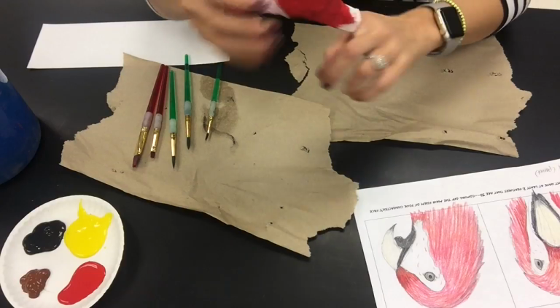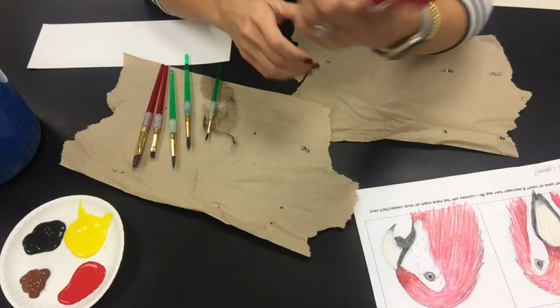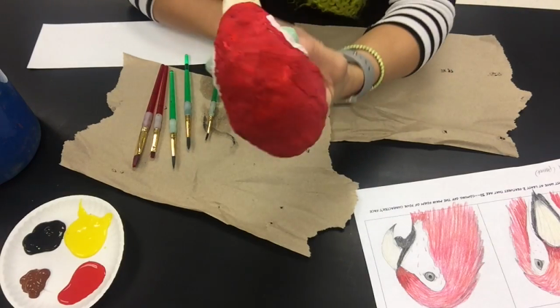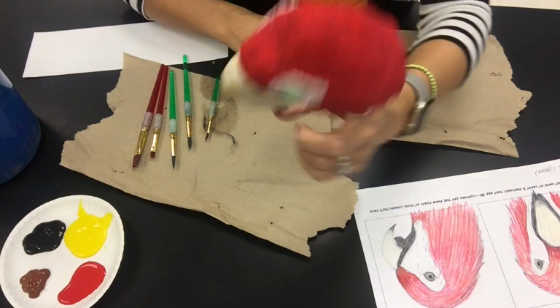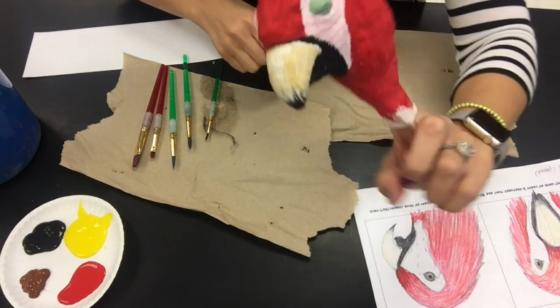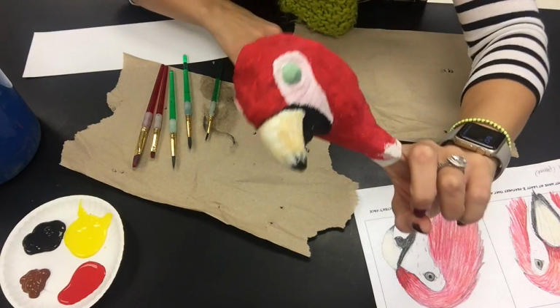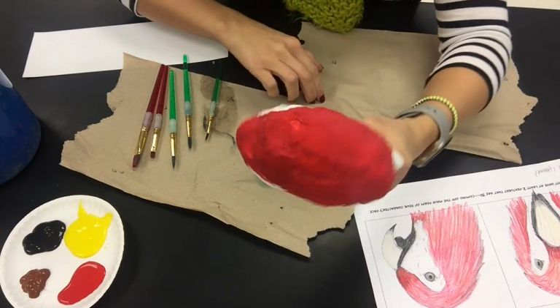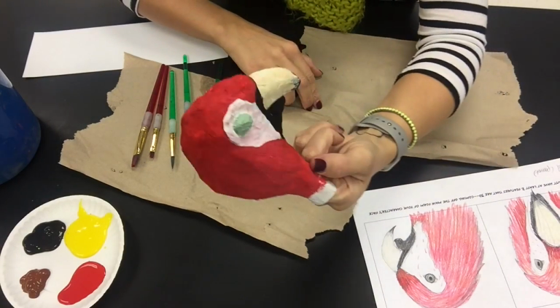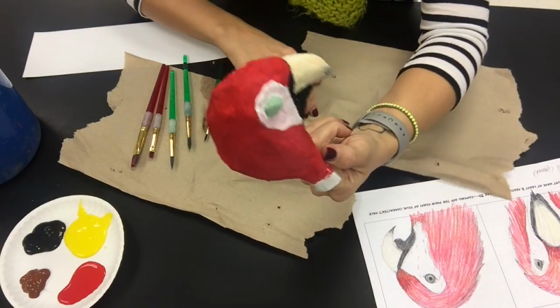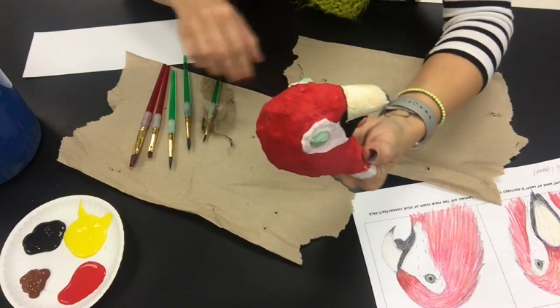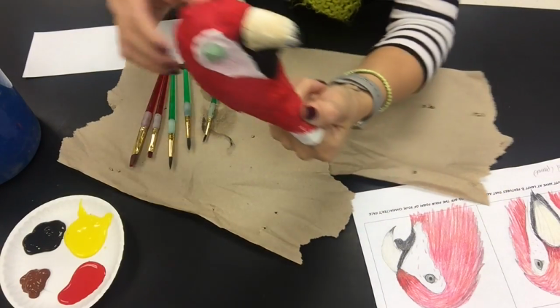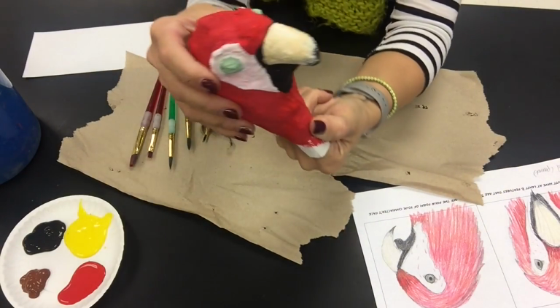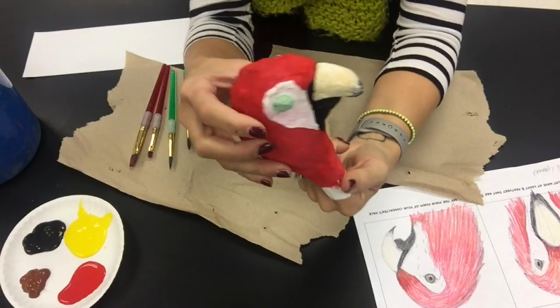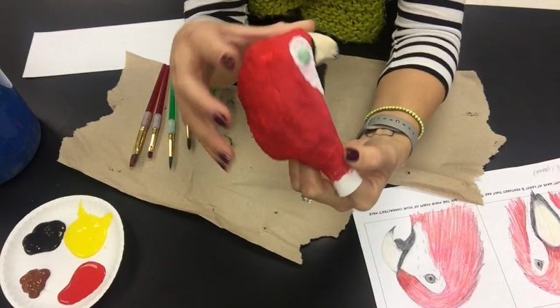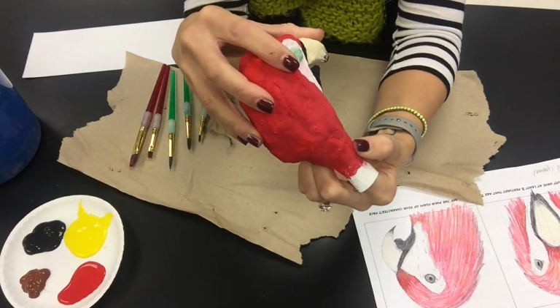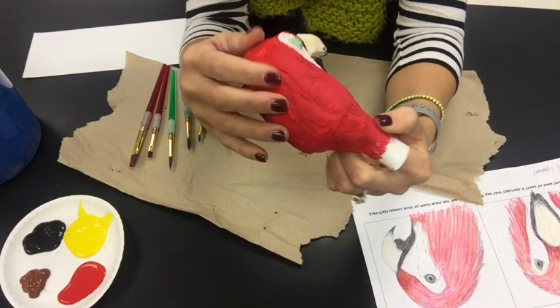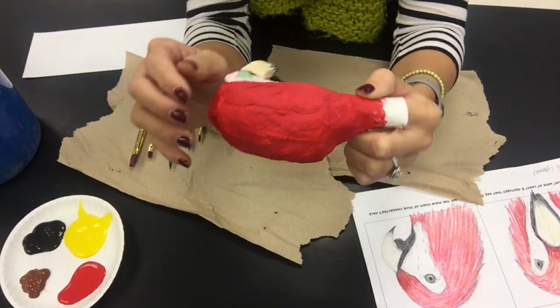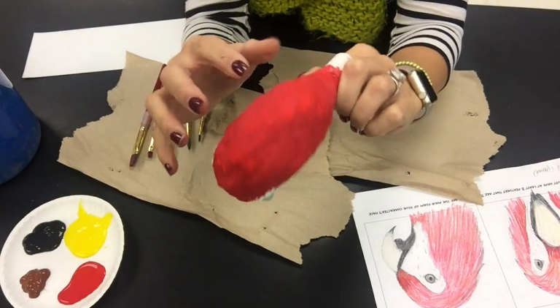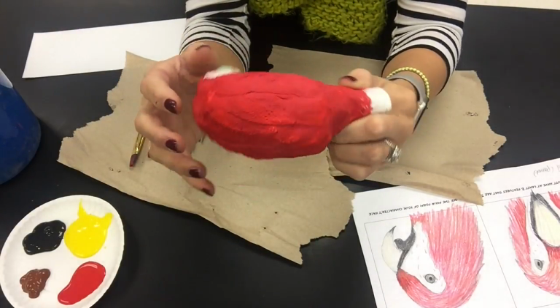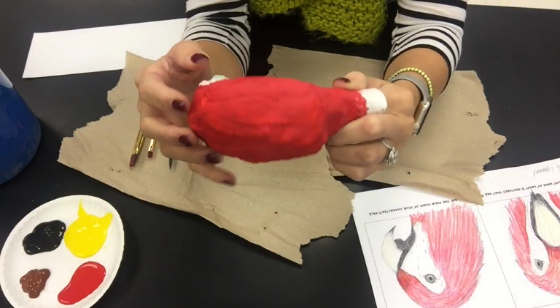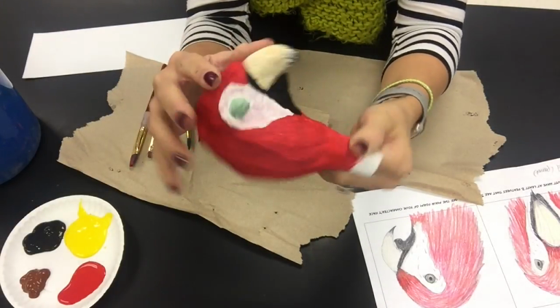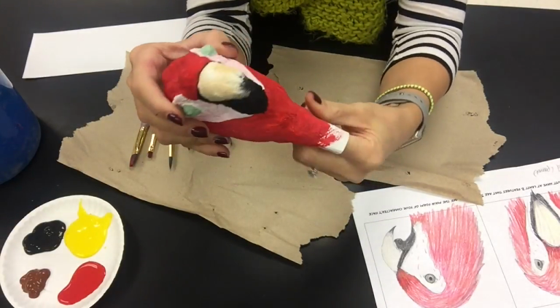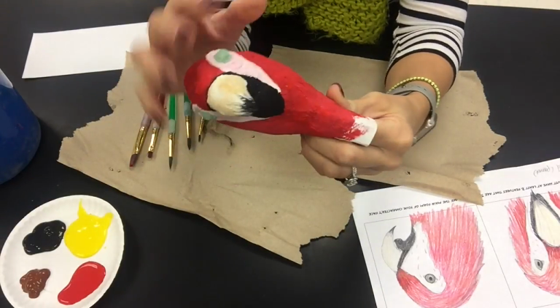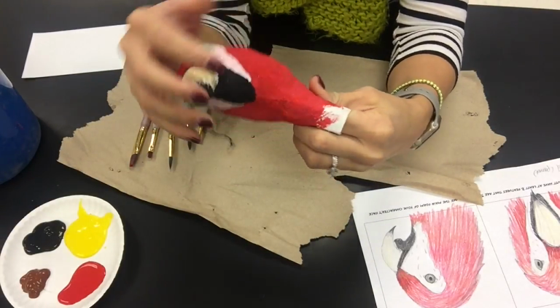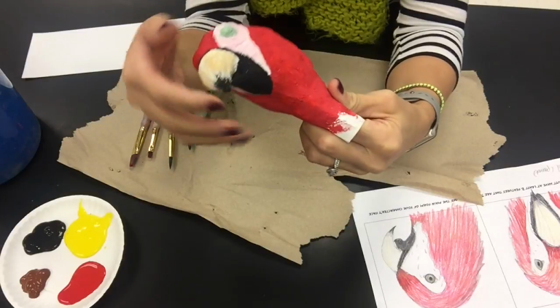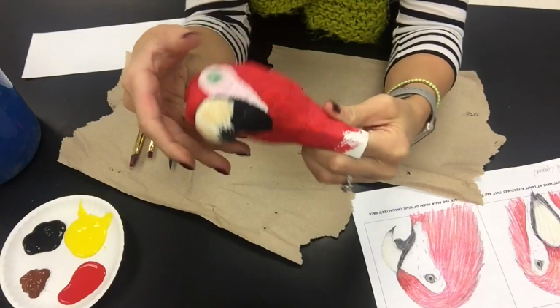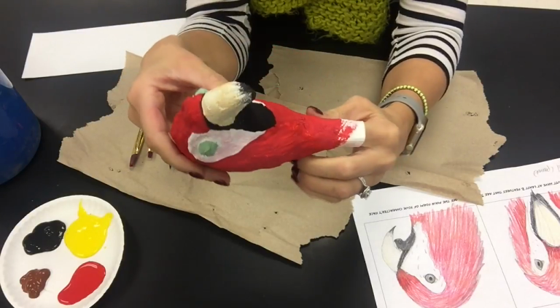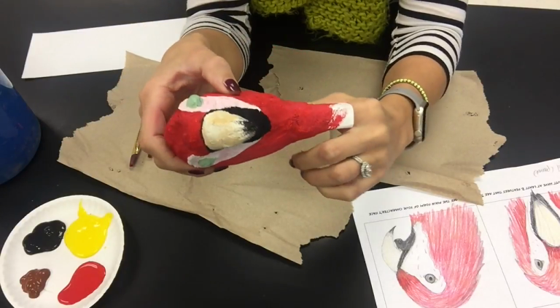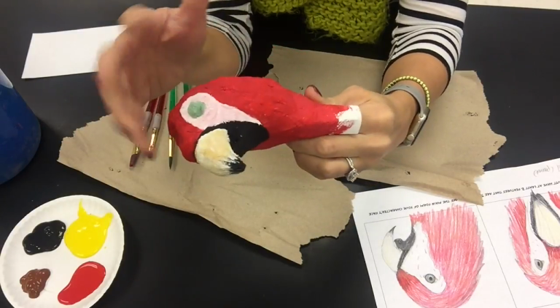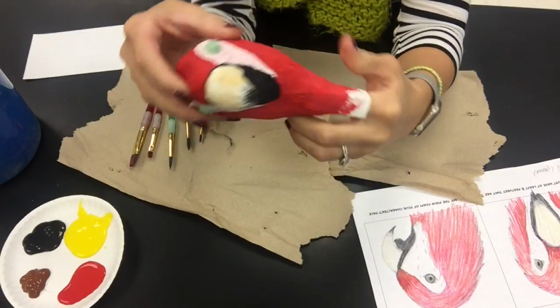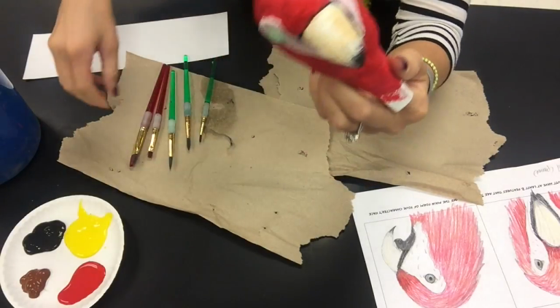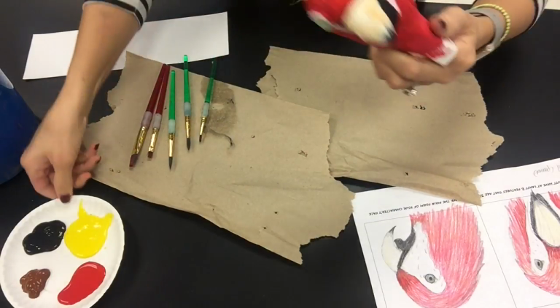Ready to start adding details onto the head of my puppet. The first layer of plain red is dry and I have the face painted, but now I'm going to go back in with the second layer to add more details.